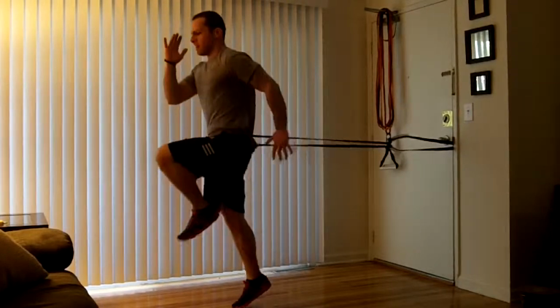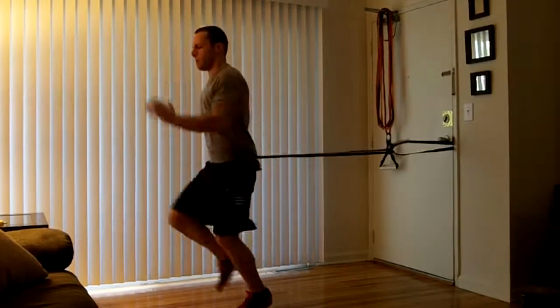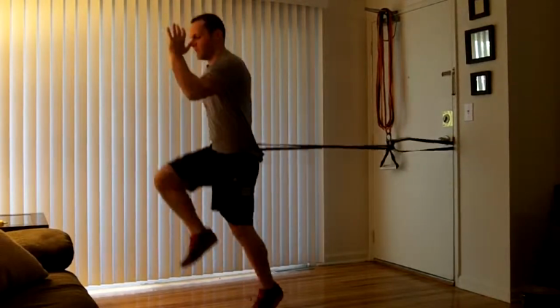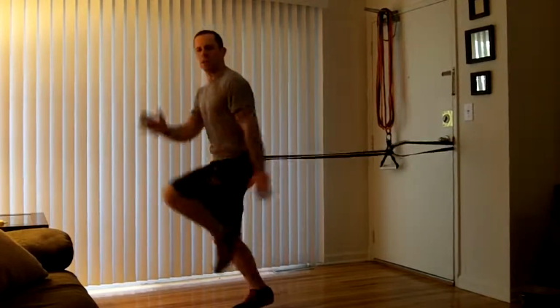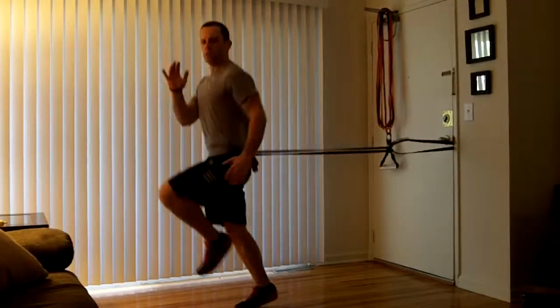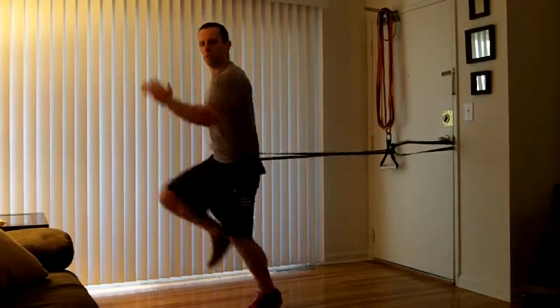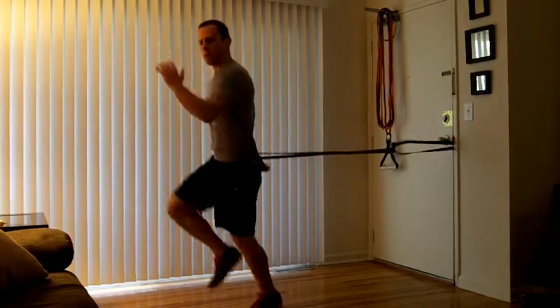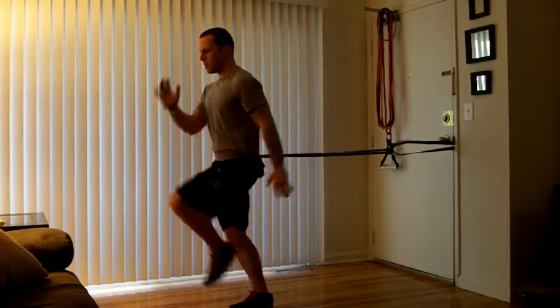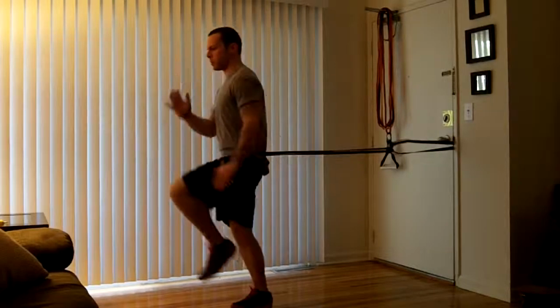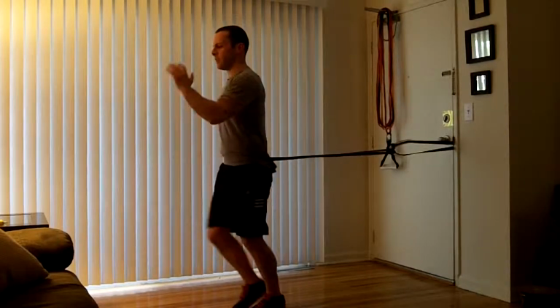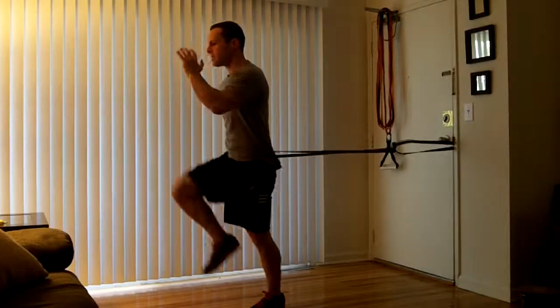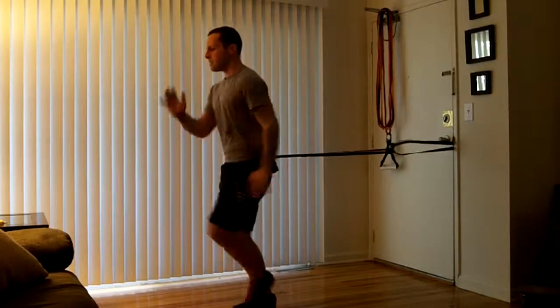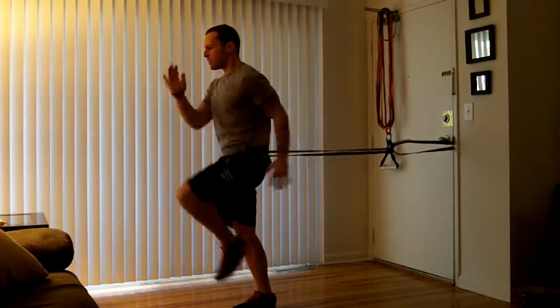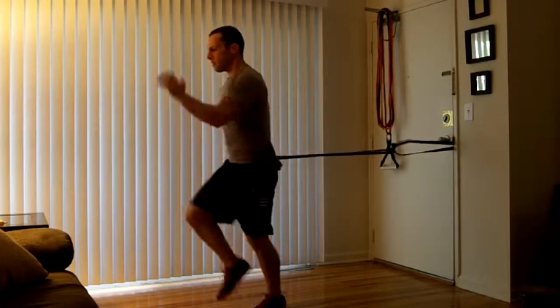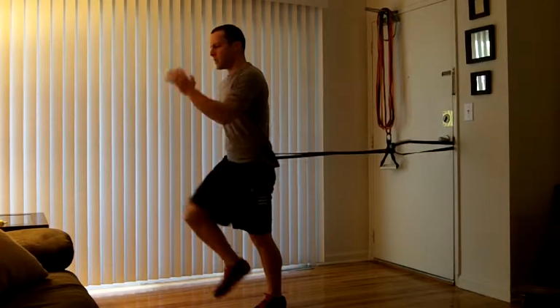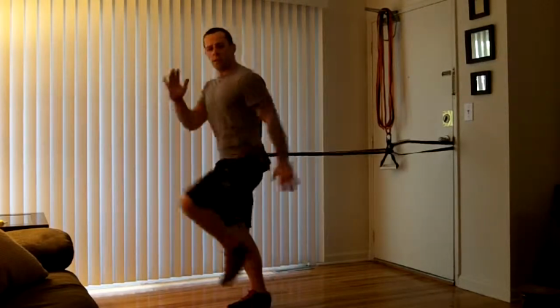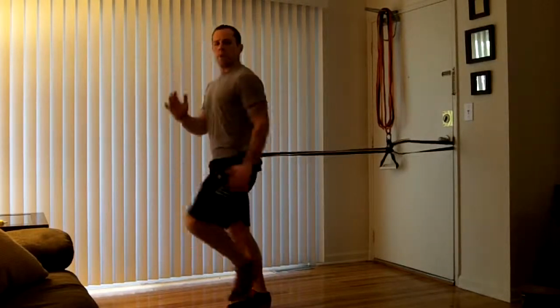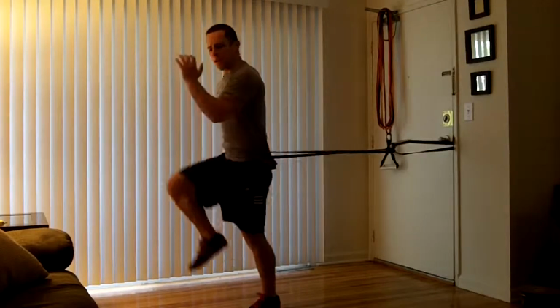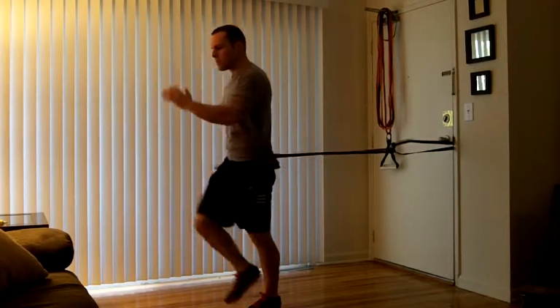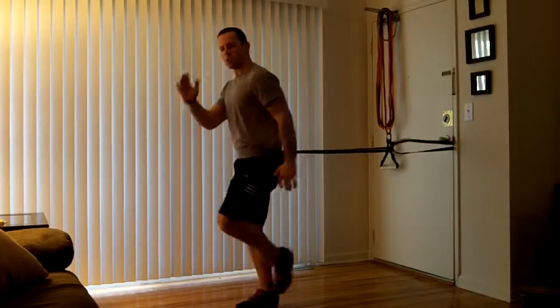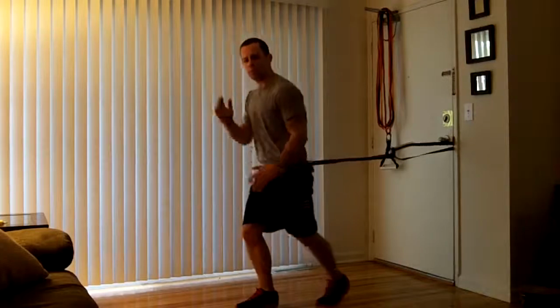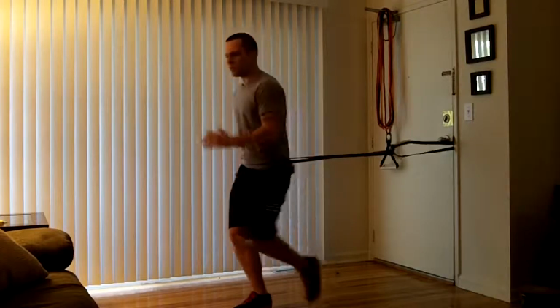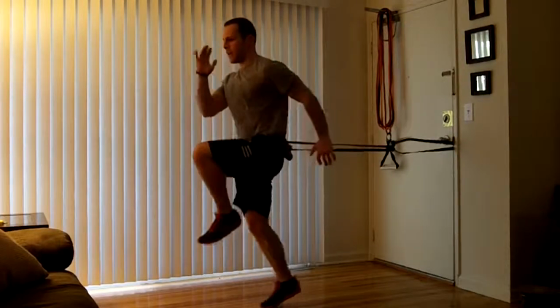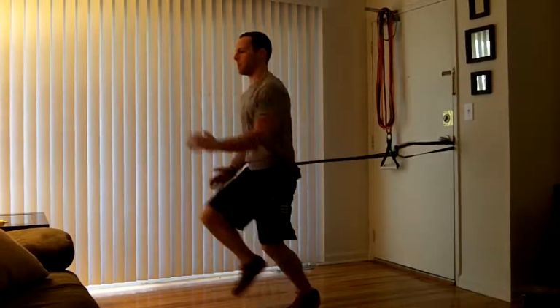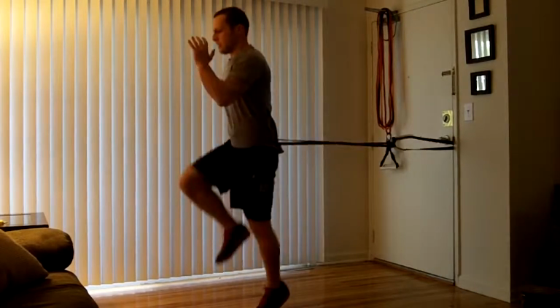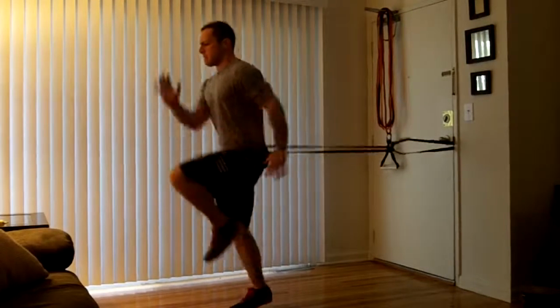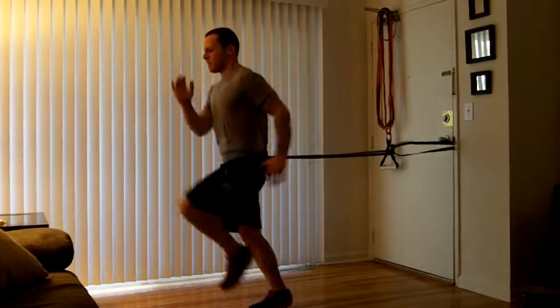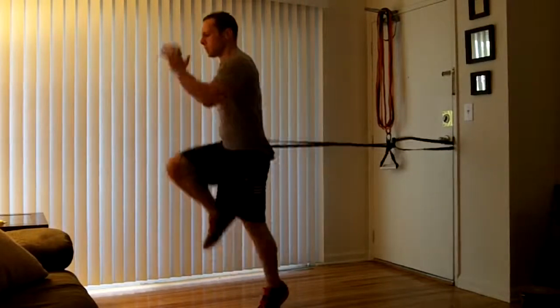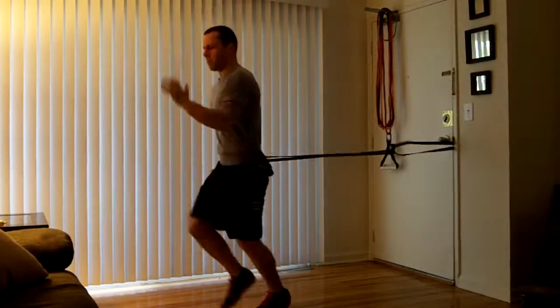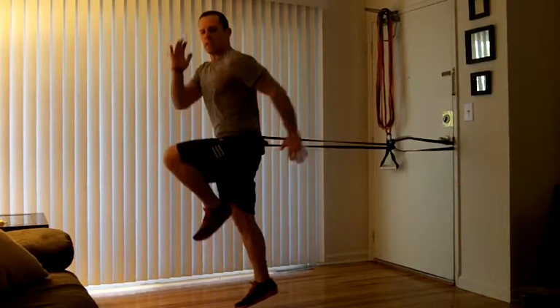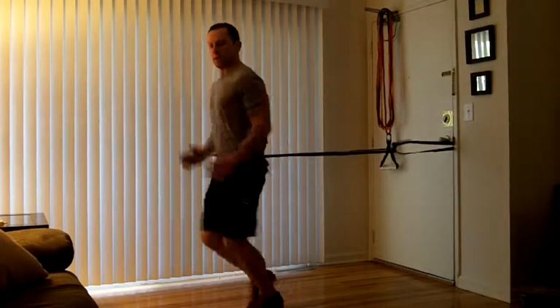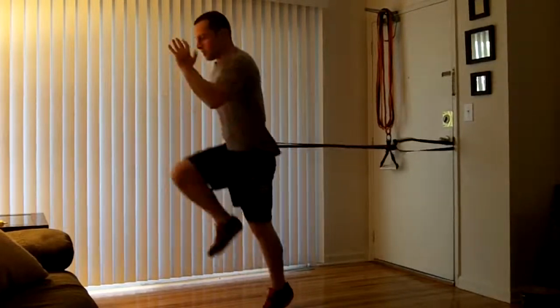If the power skips are too much for you, march in place. That band wants to pull you back — don't let it happen. Right in place. Go.